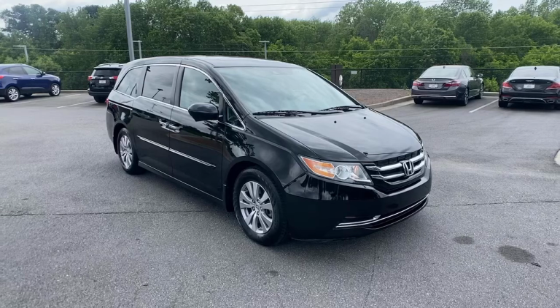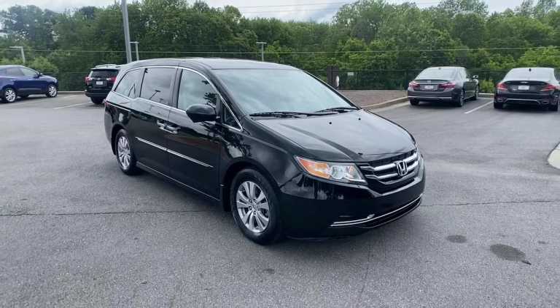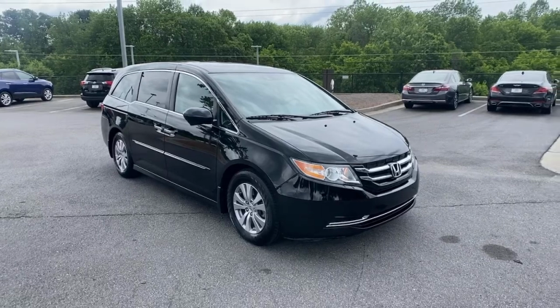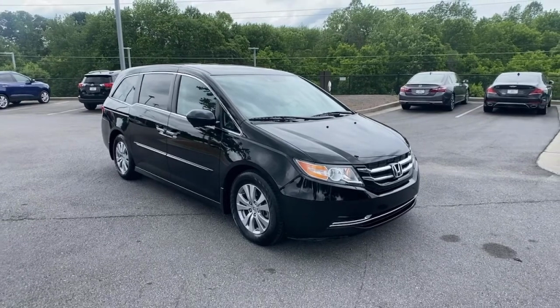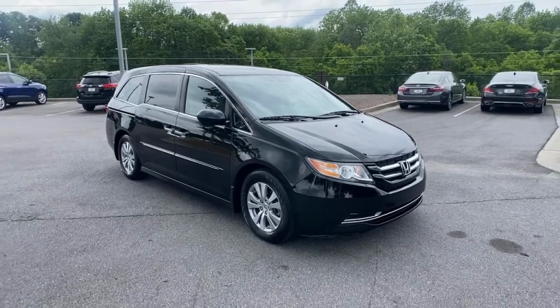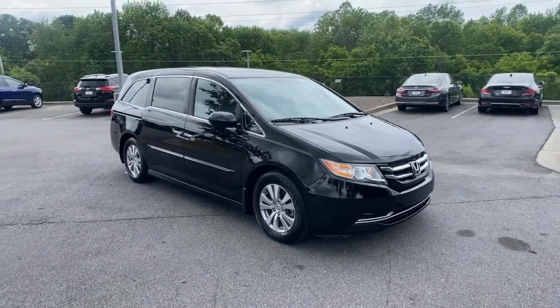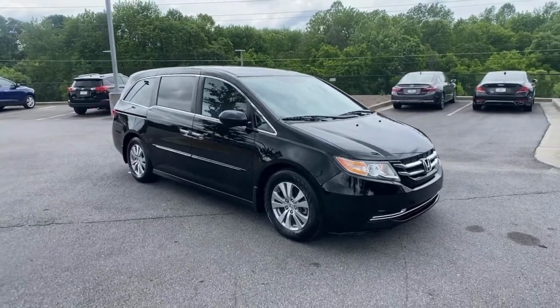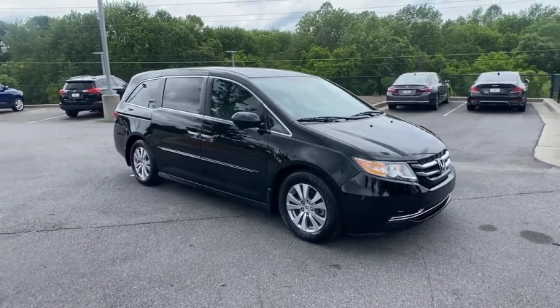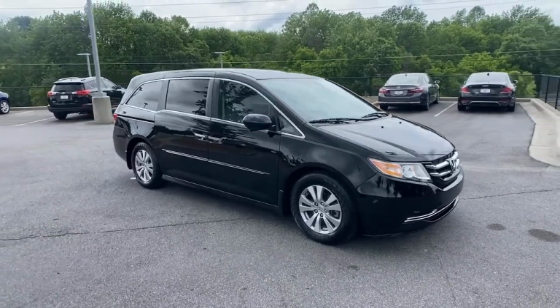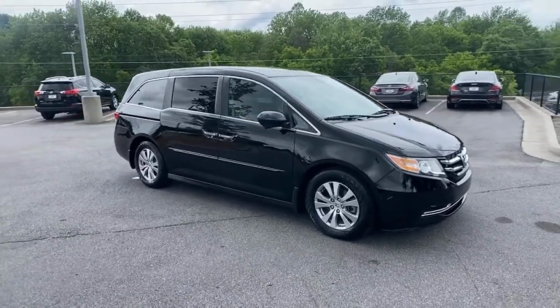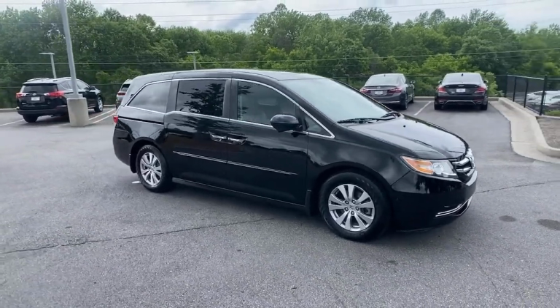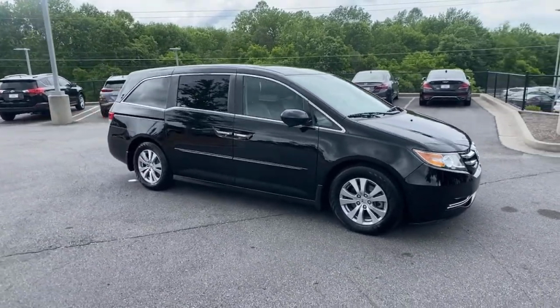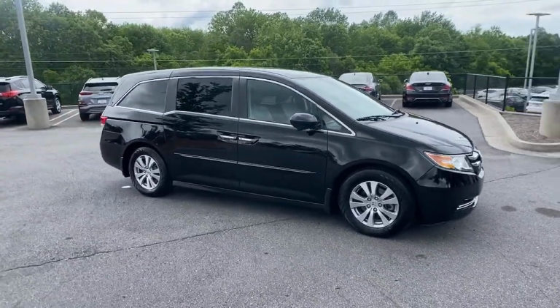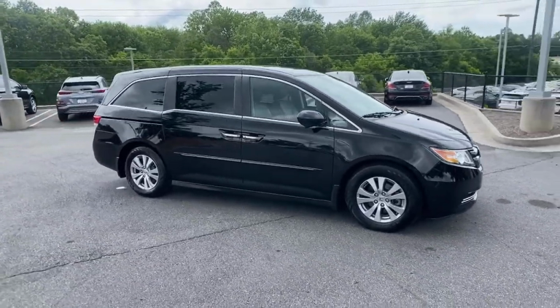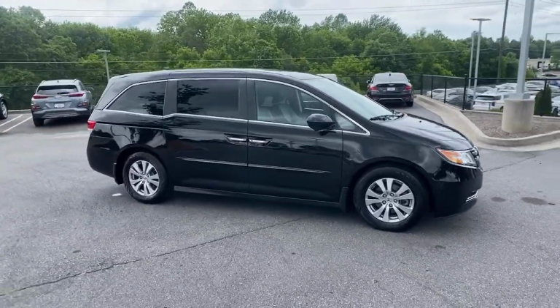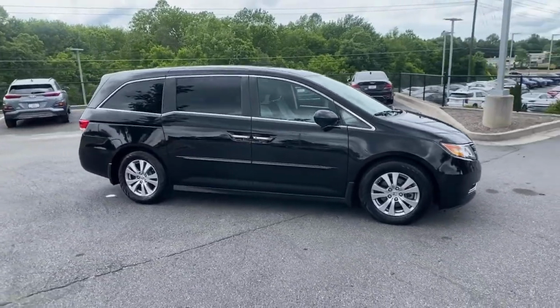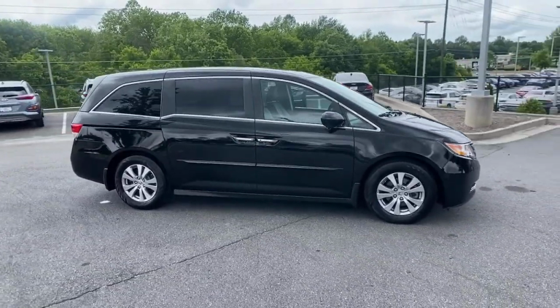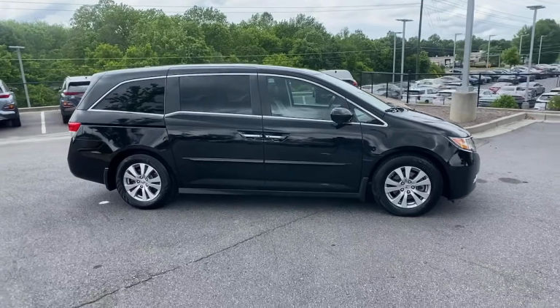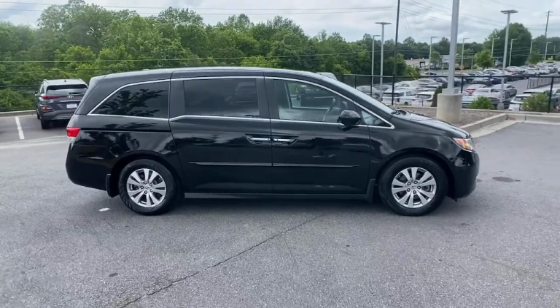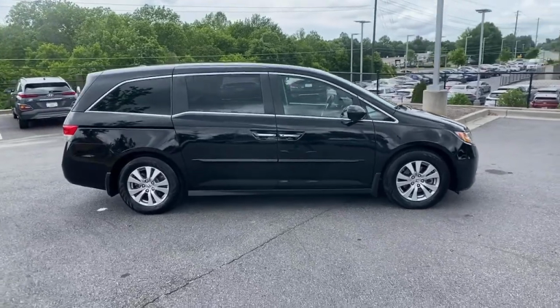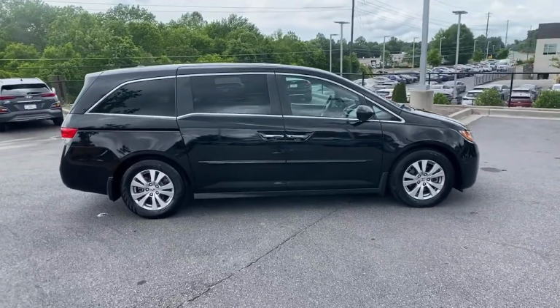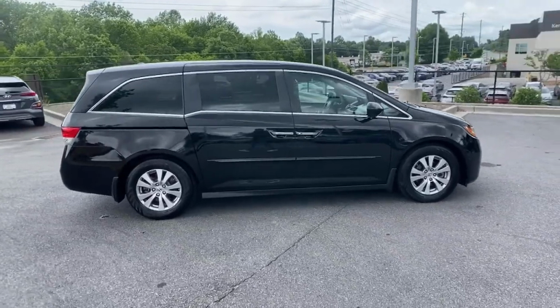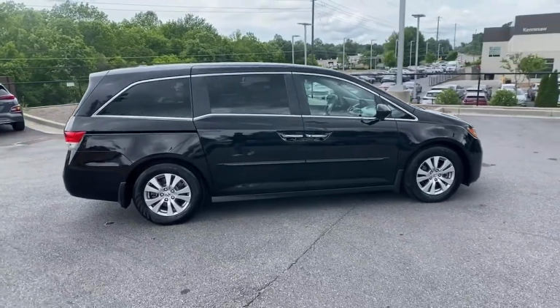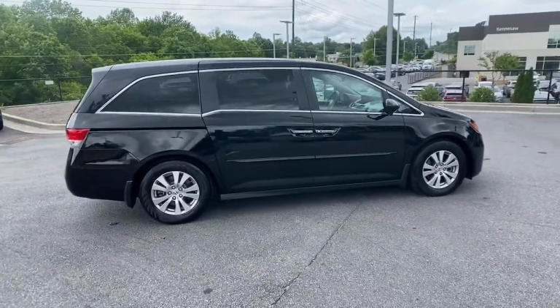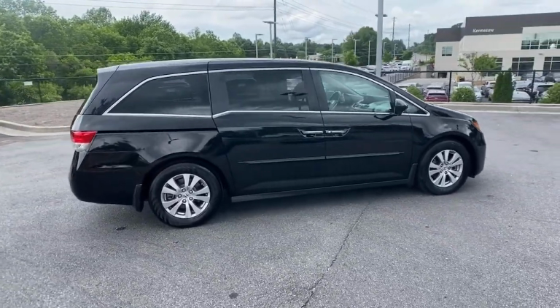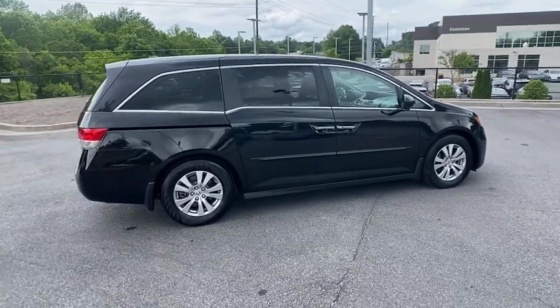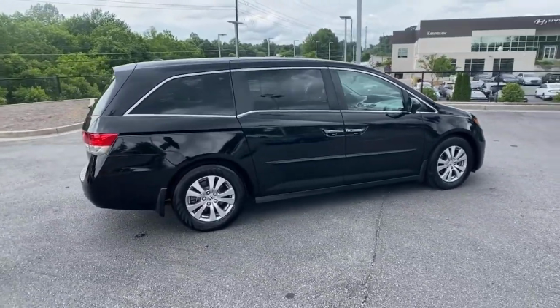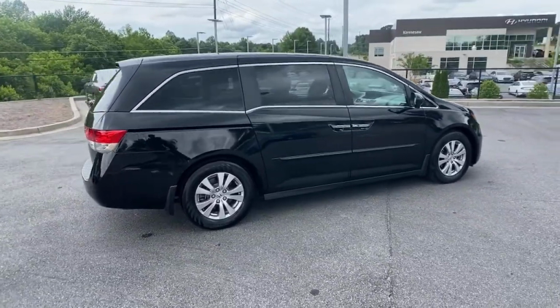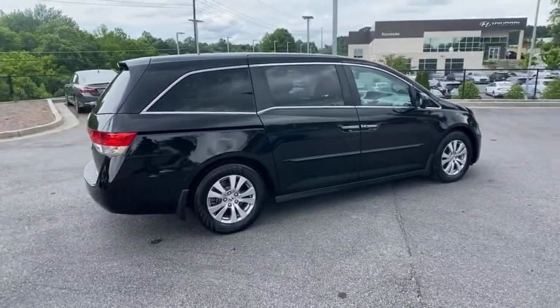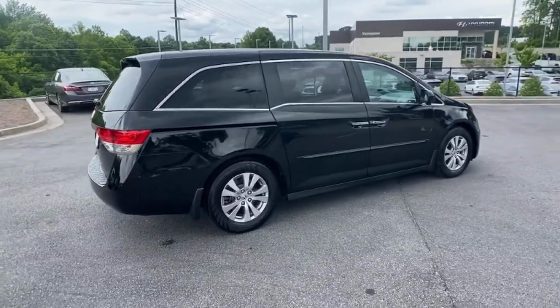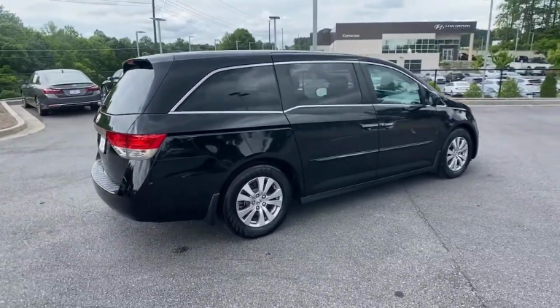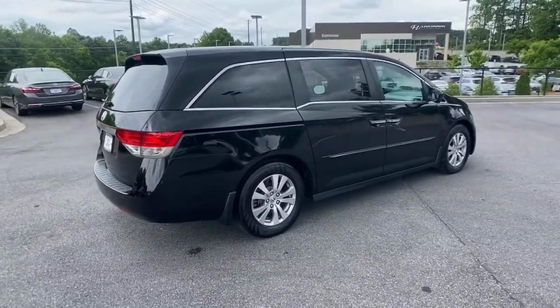Get into a car with value. 2015 Honda Odyssey. This vehicle is an outstanding buy with fewer than 35,000 miles on the odometer.